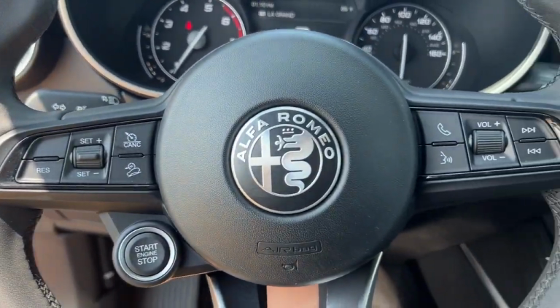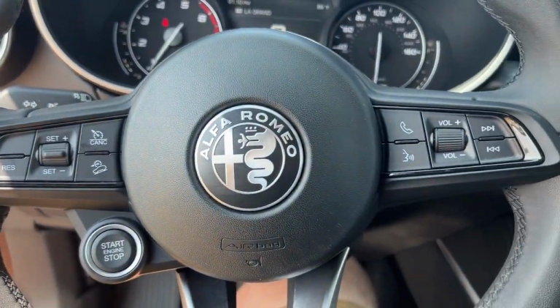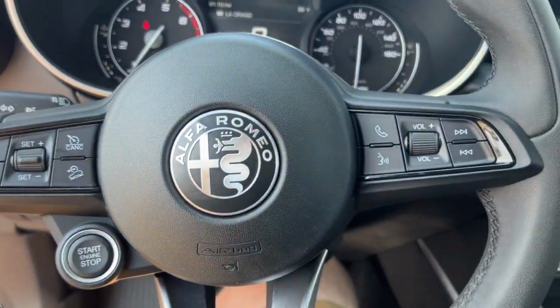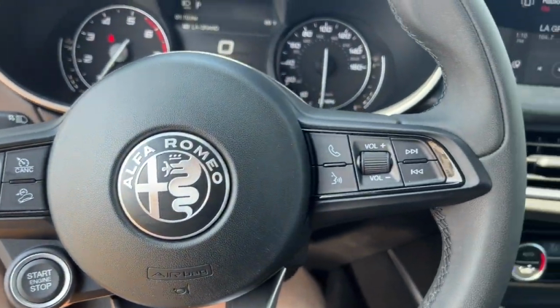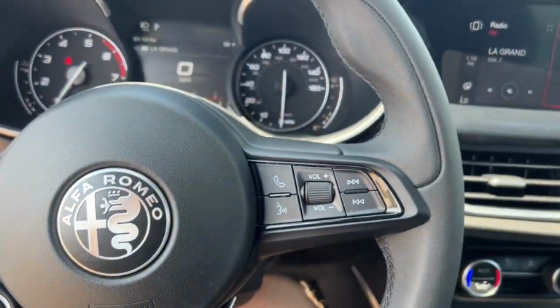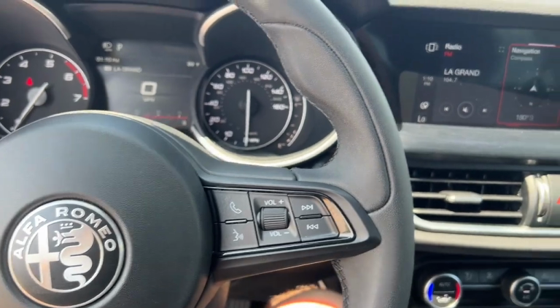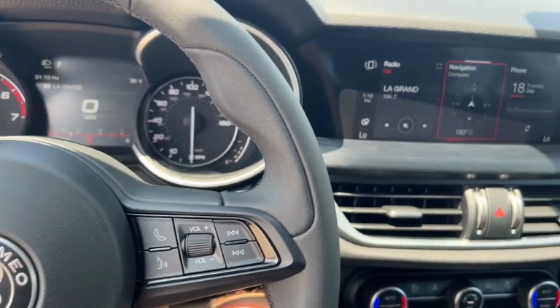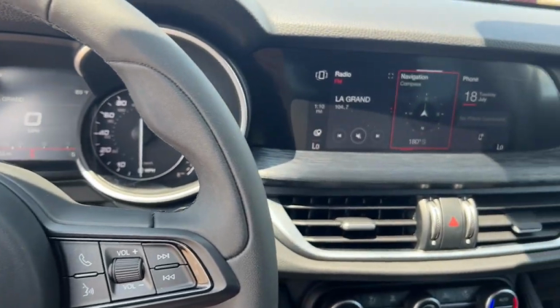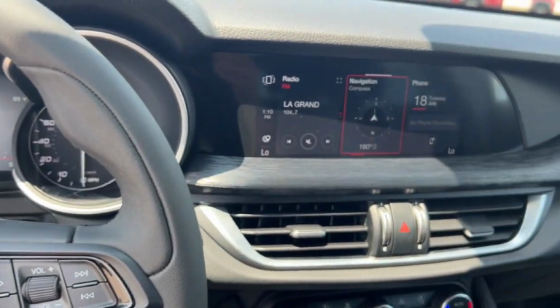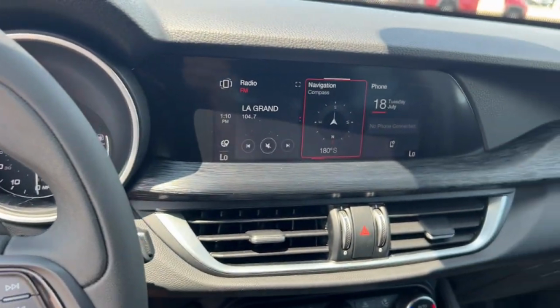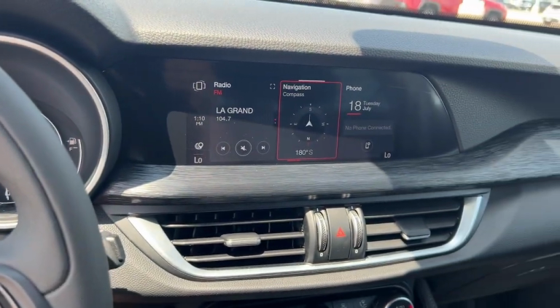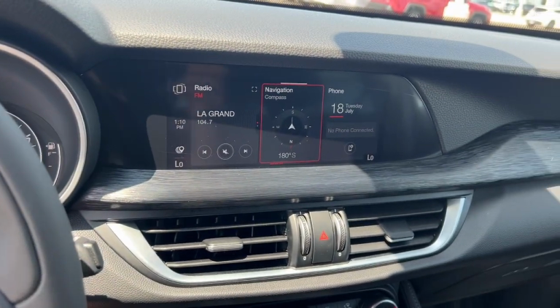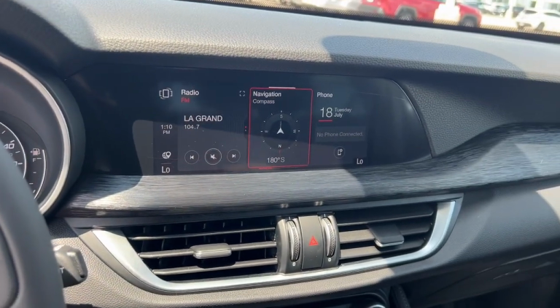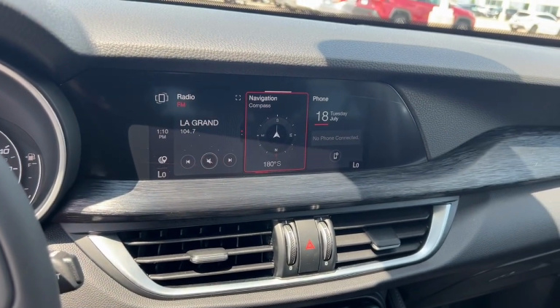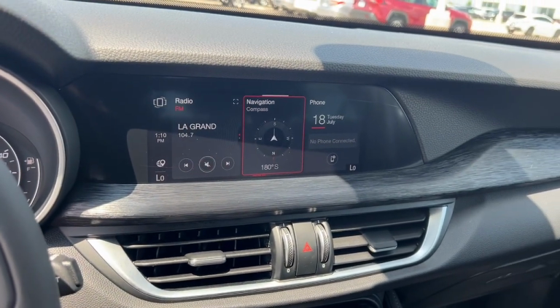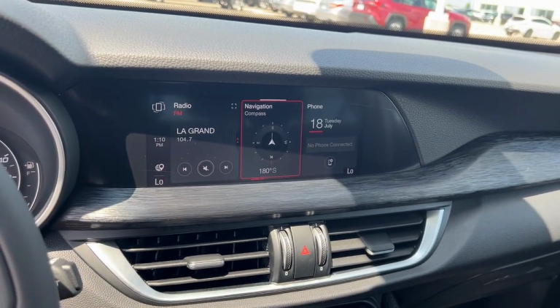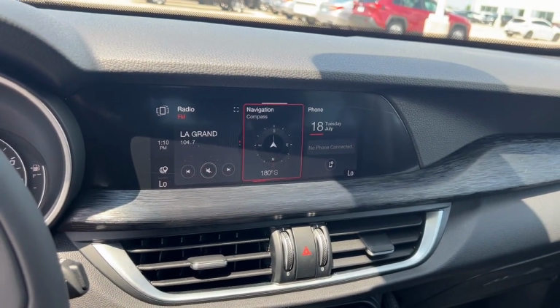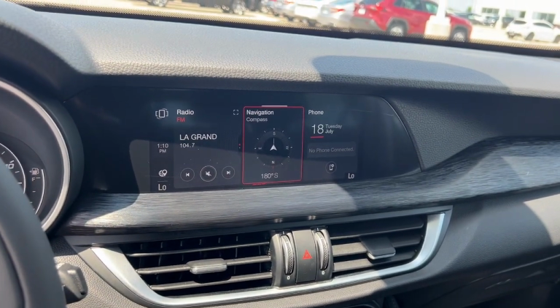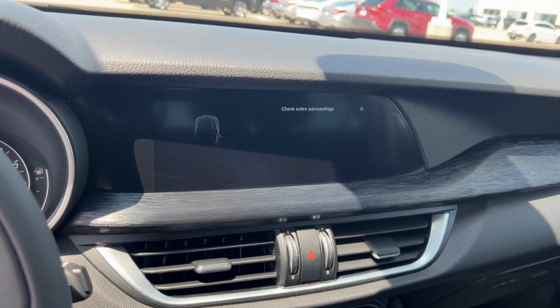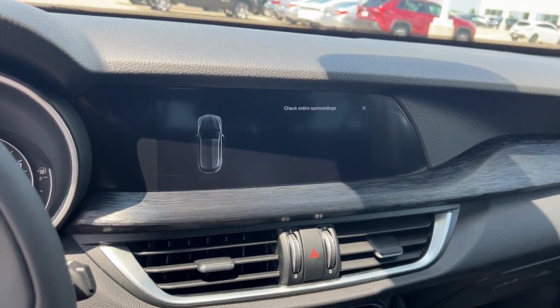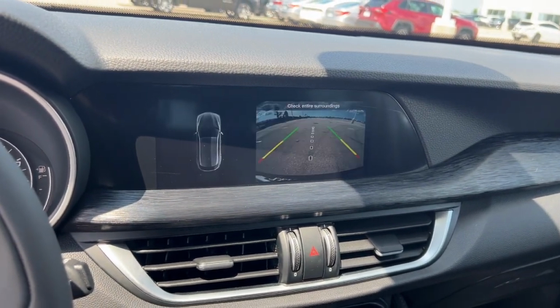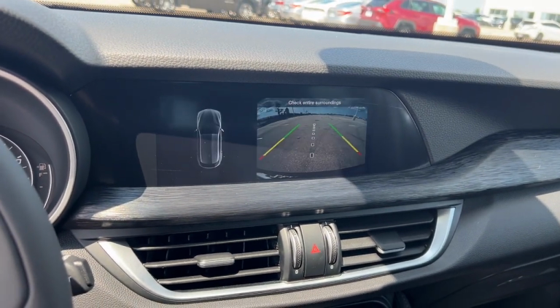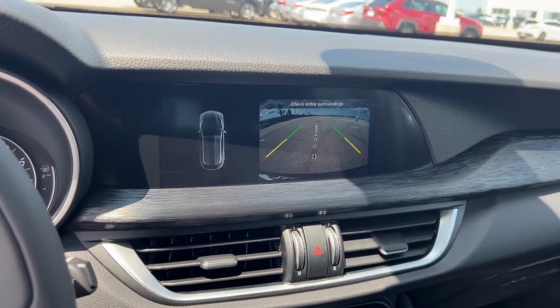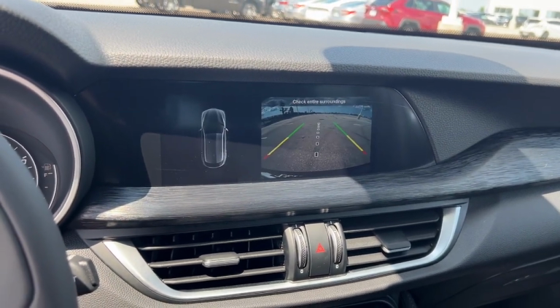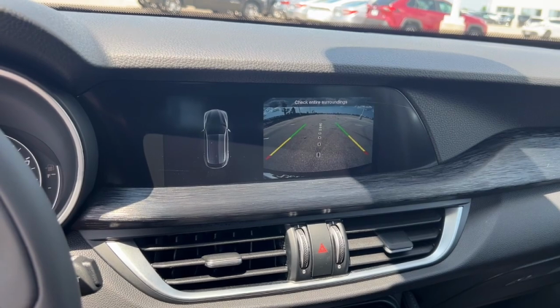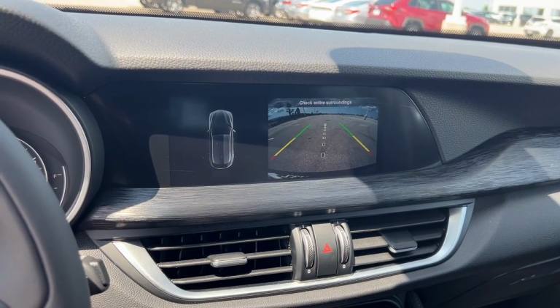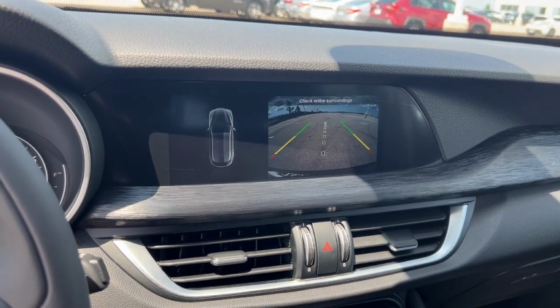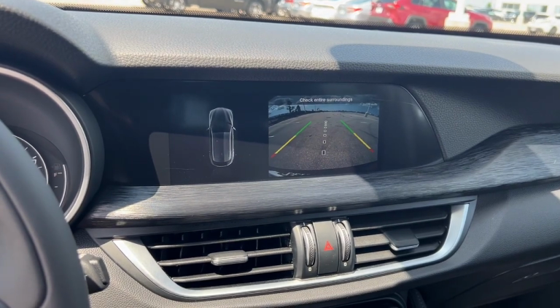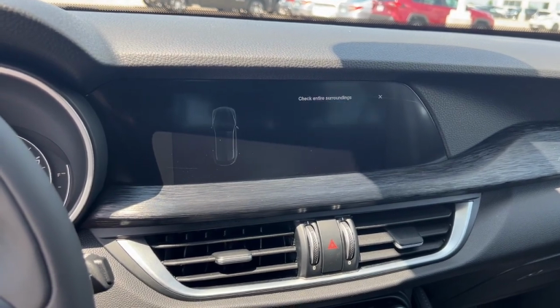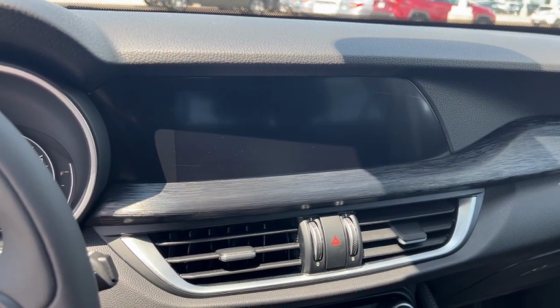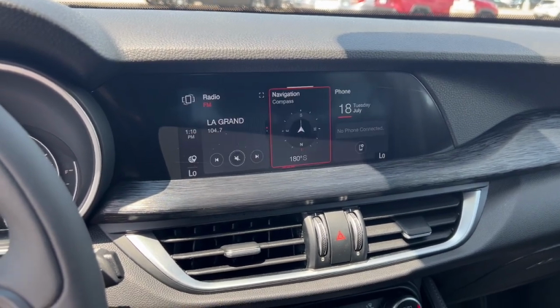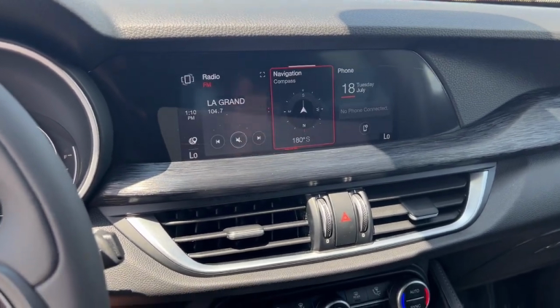Push start engine. This is your navigation compass, rear backup cam, and overhead parking sensors.